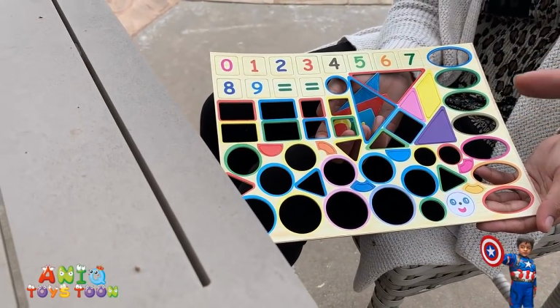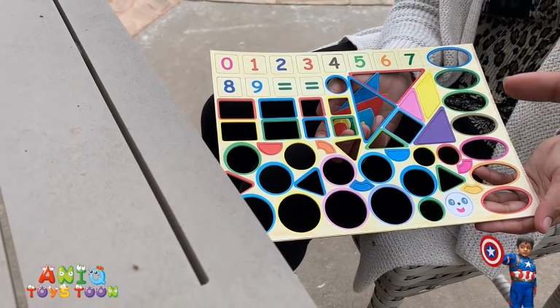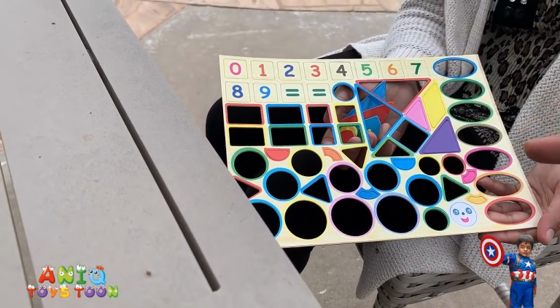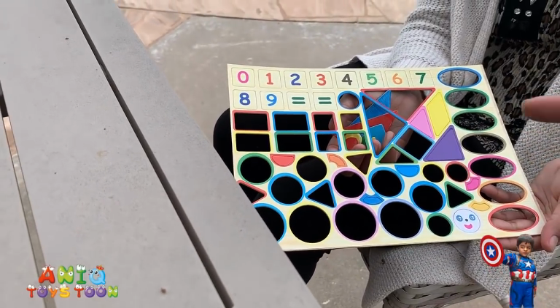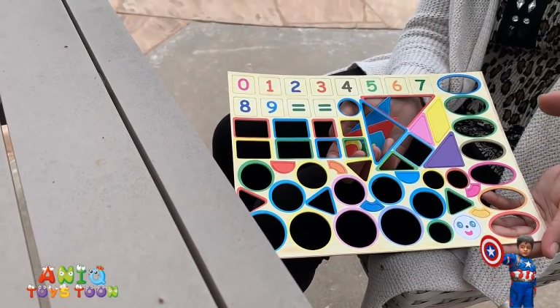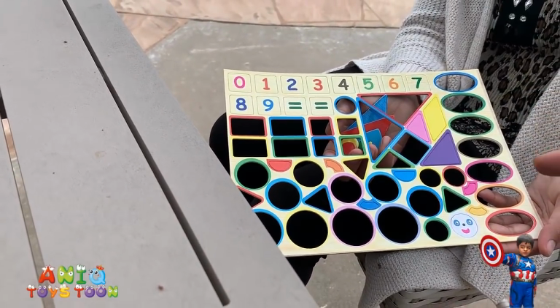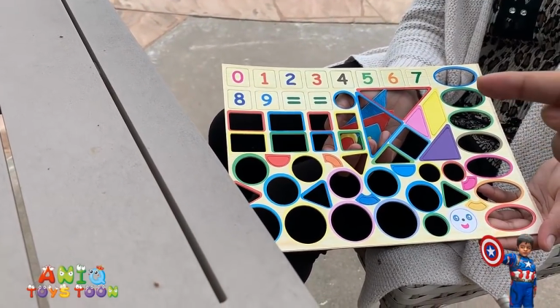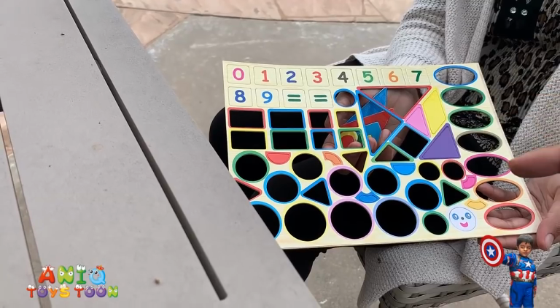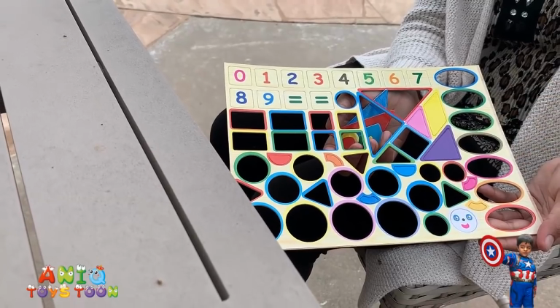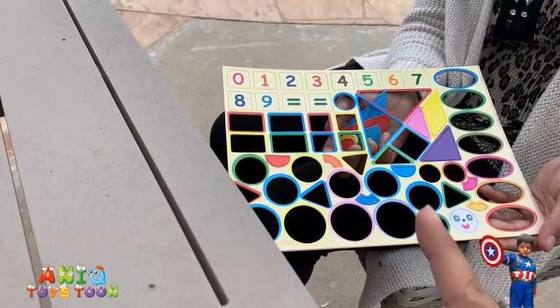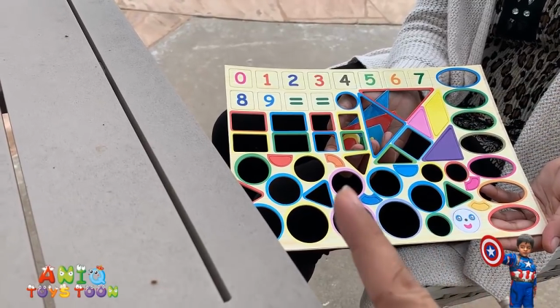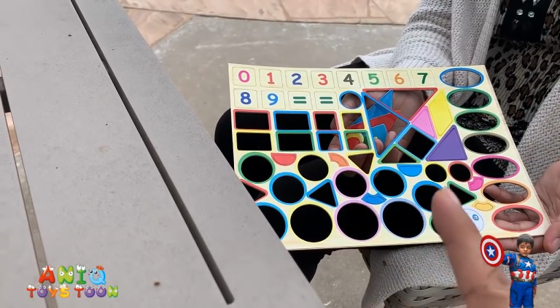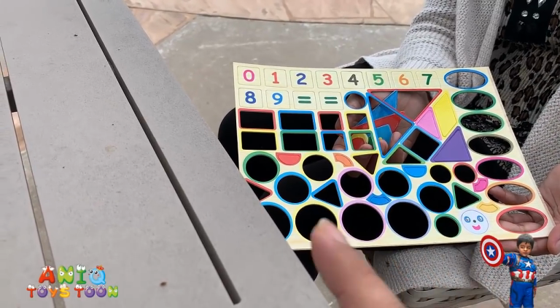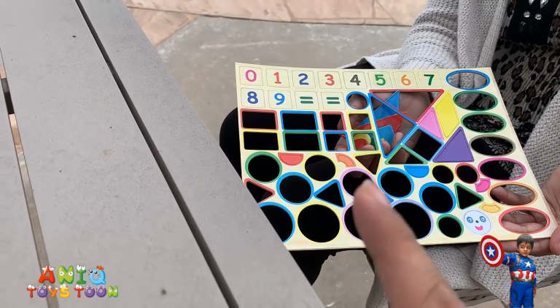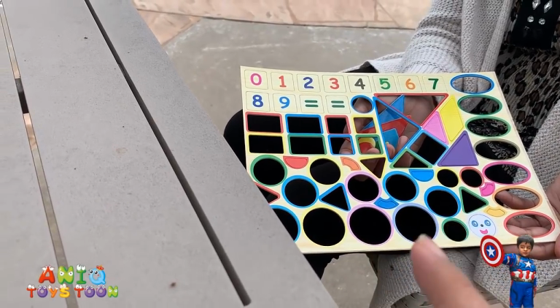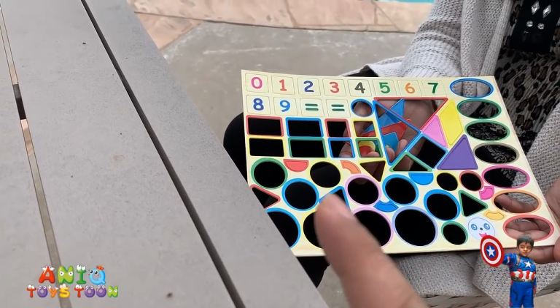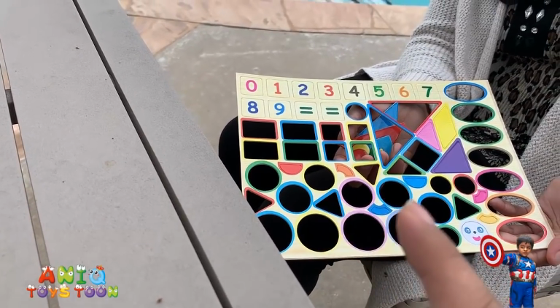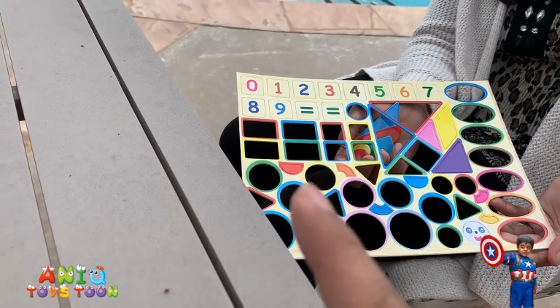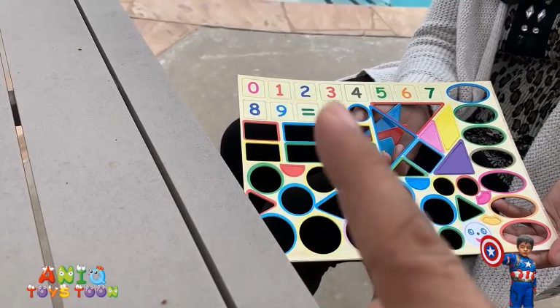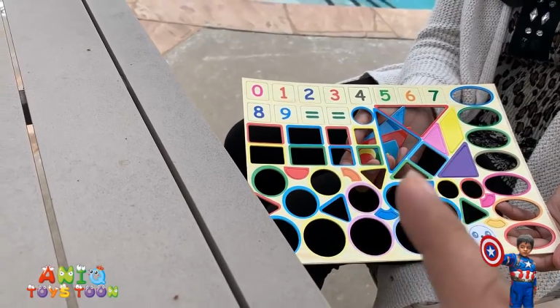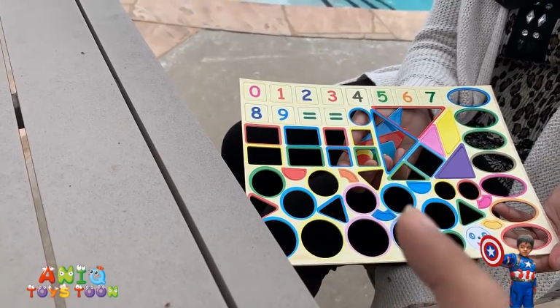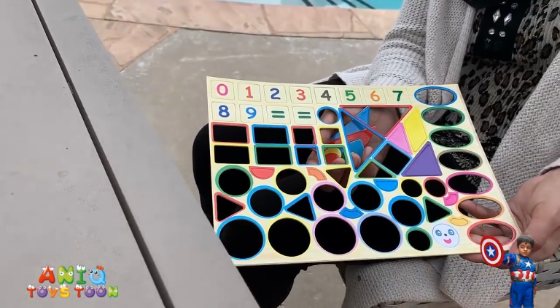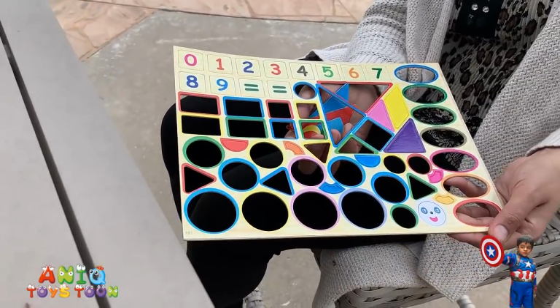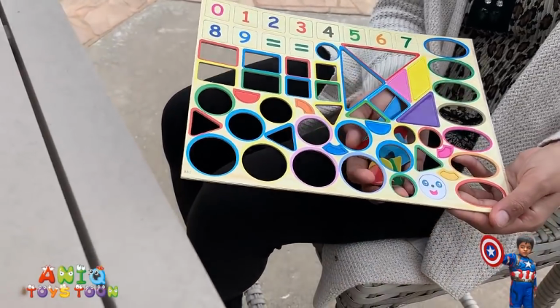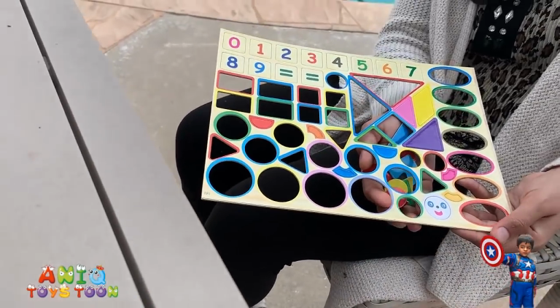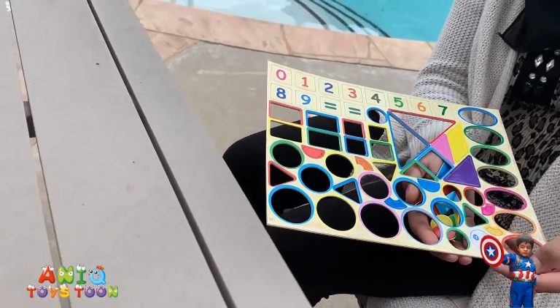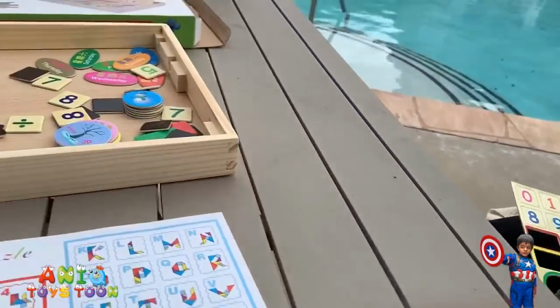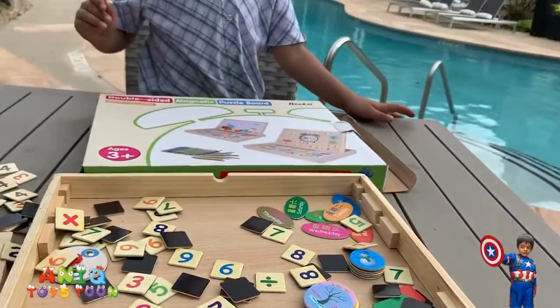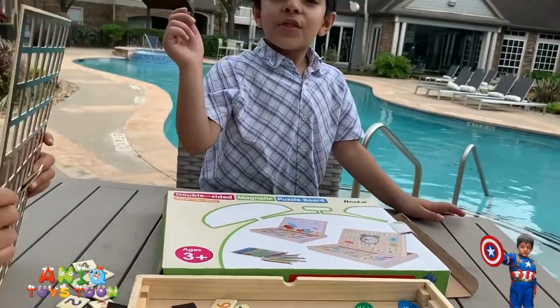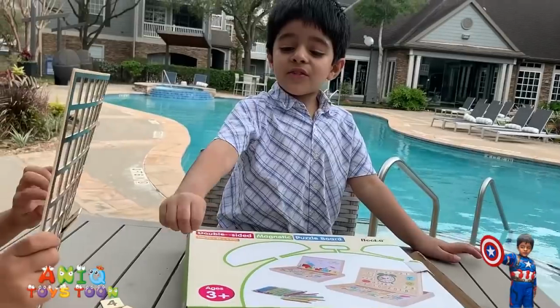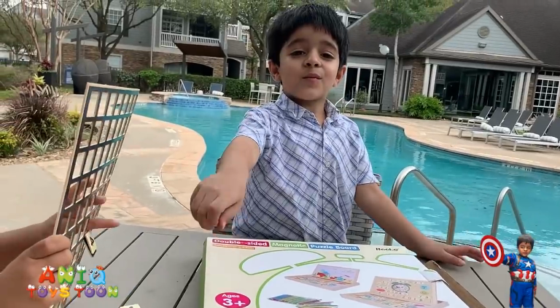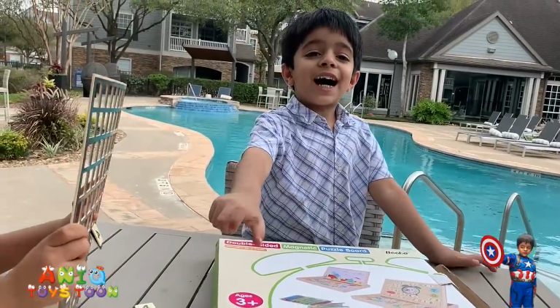So these were the names of the days. And these are different — I think these are different seasons. And these are different shapes. I'll show you how it looks after we take them all out.